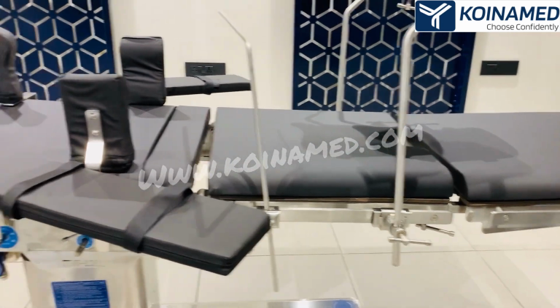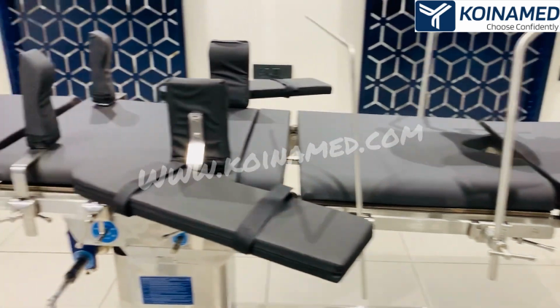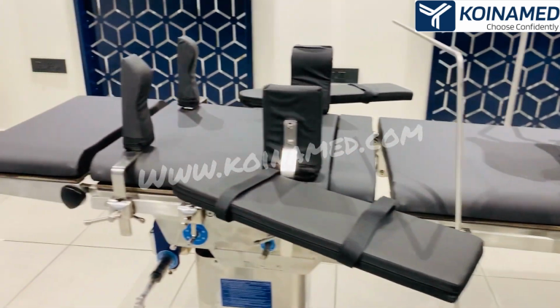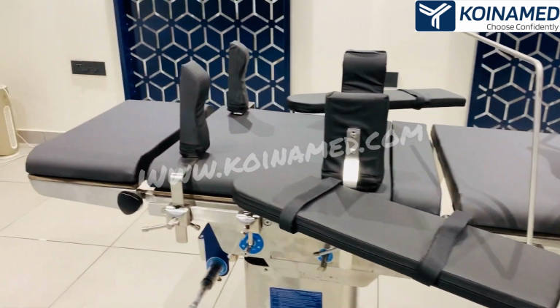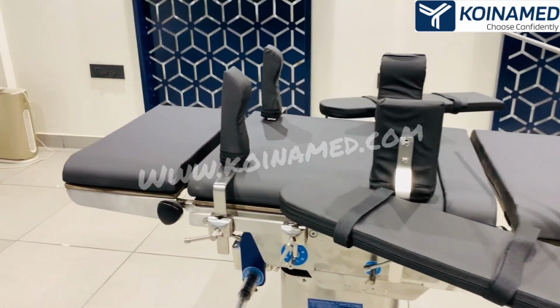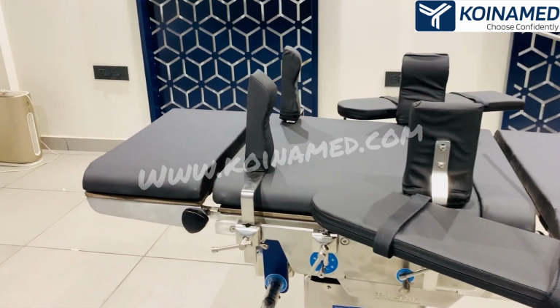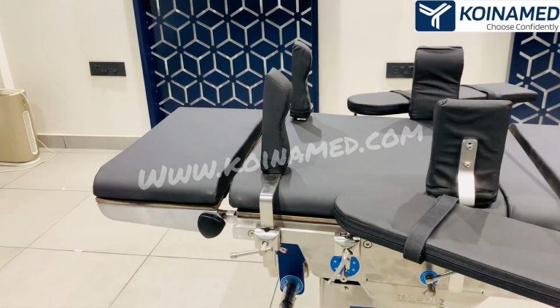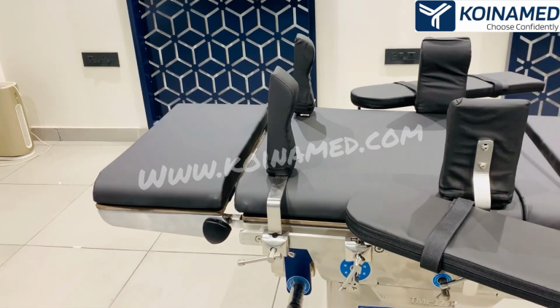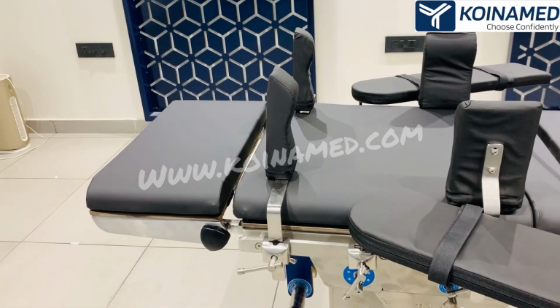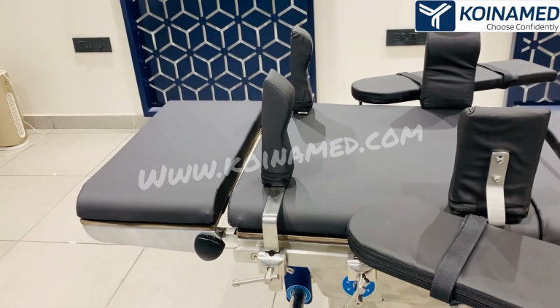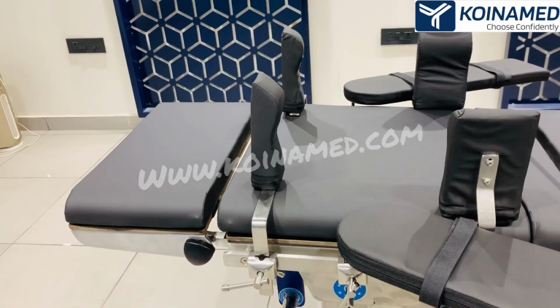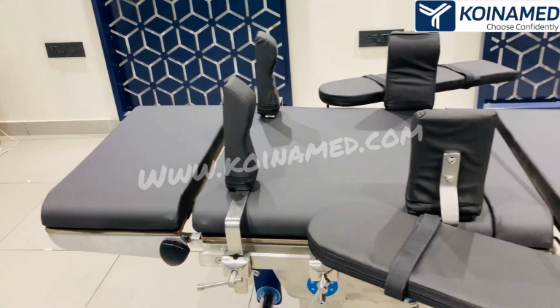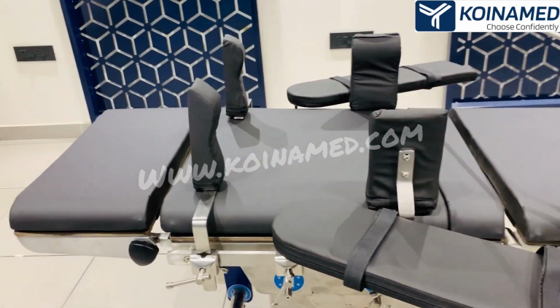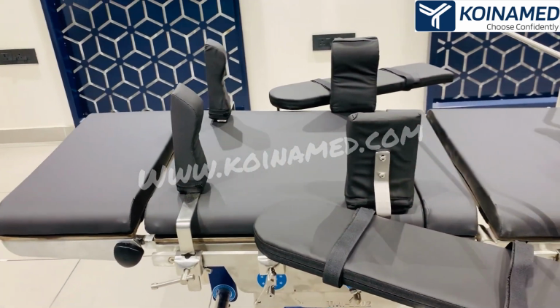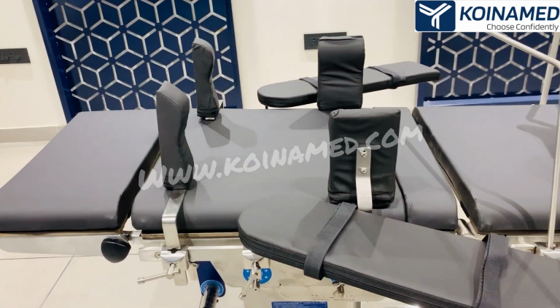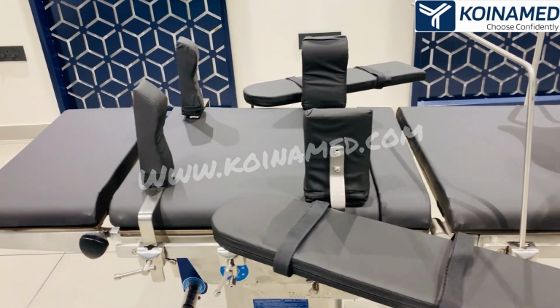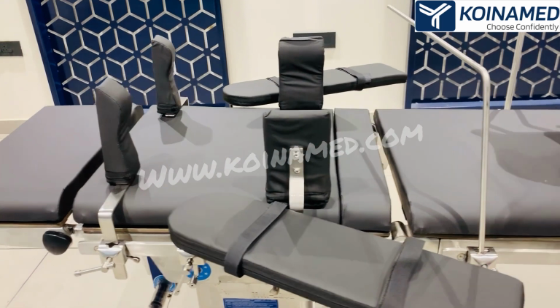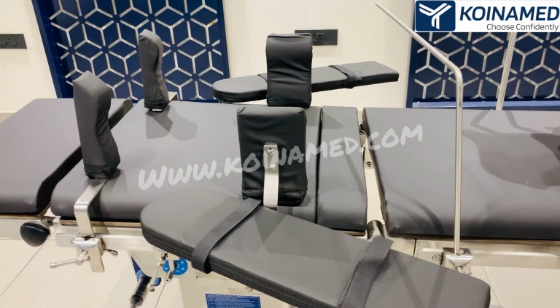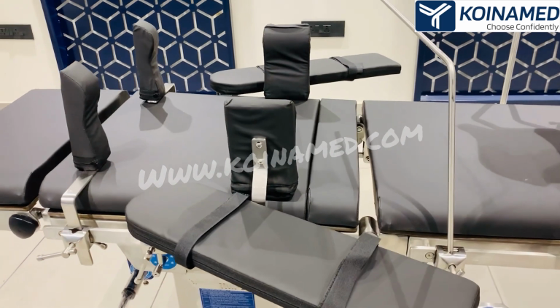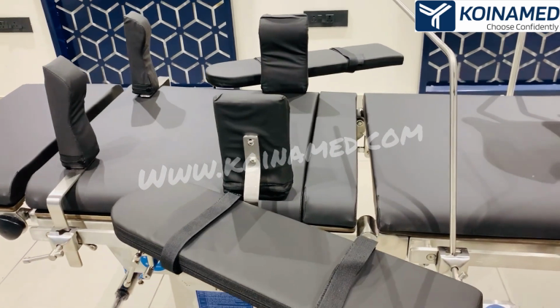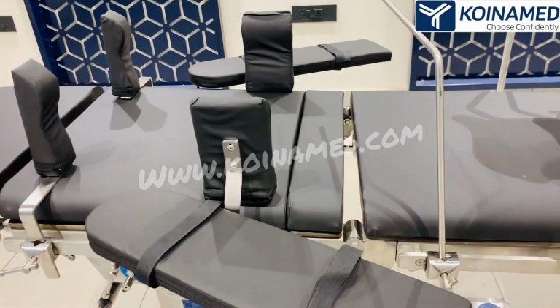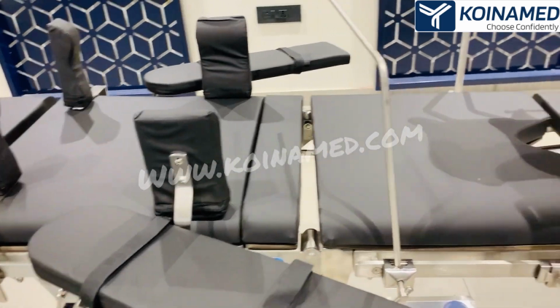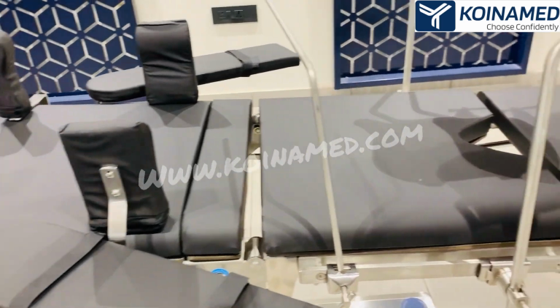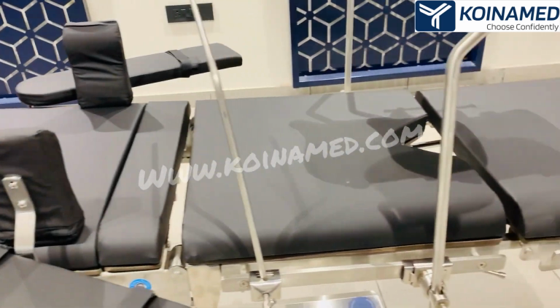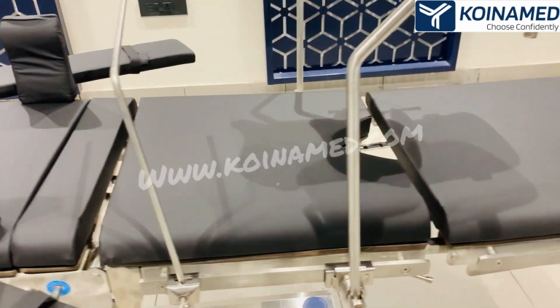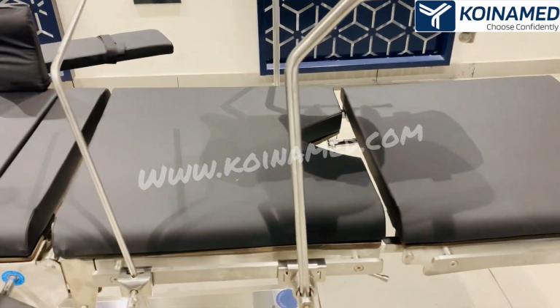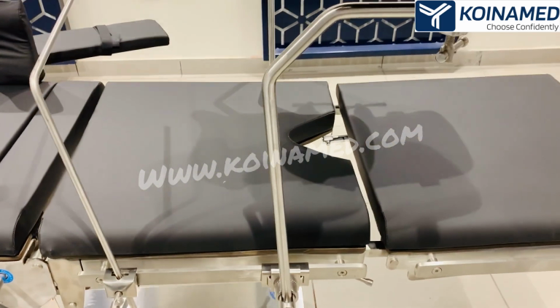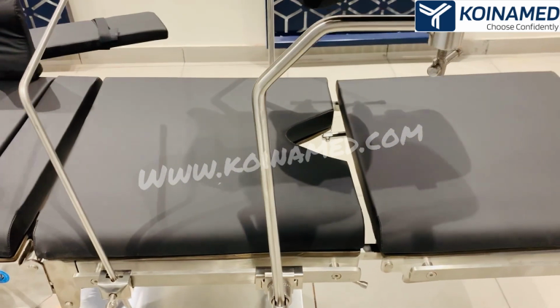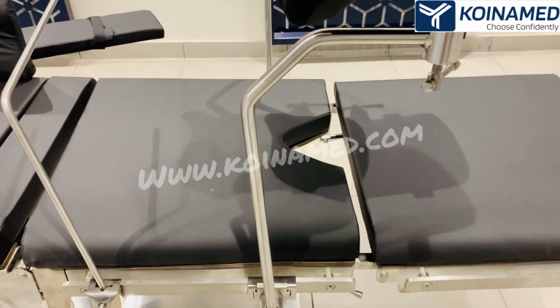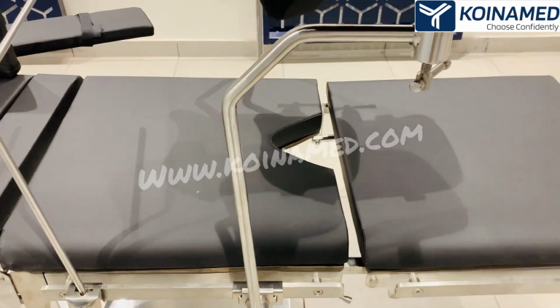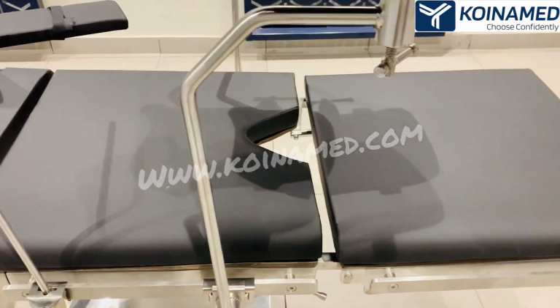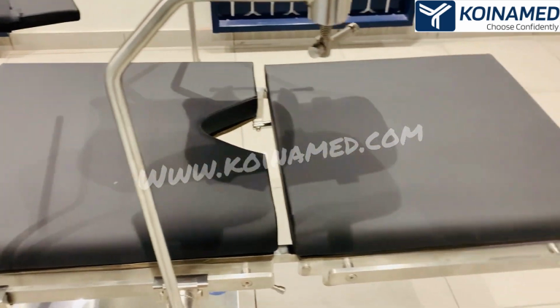The five sections are: the head section, back section, kidney bridge, pelvic section with a radial part, and the leg section.